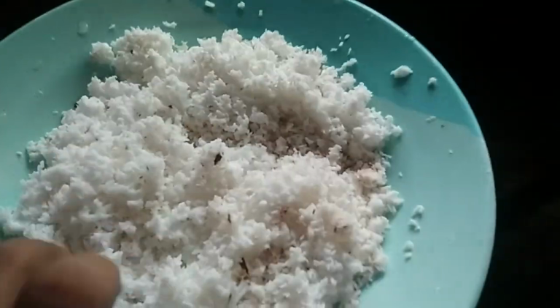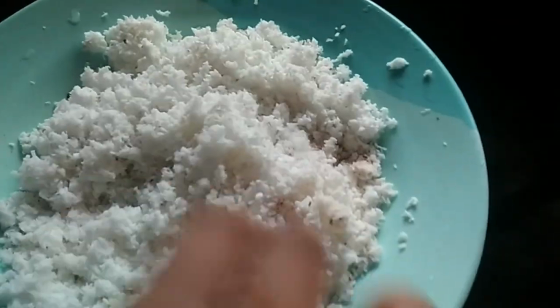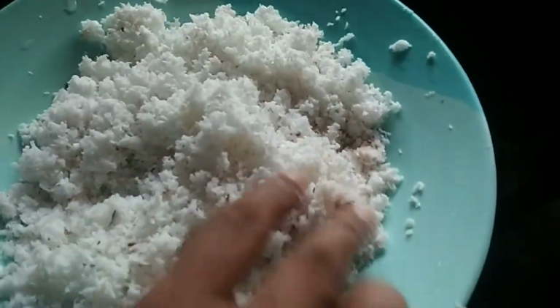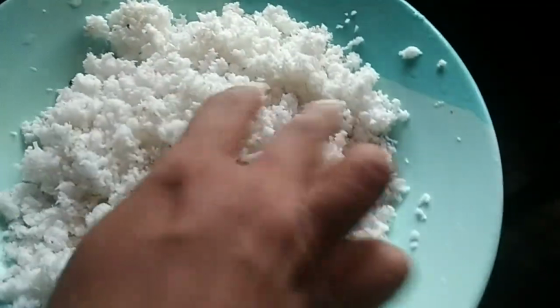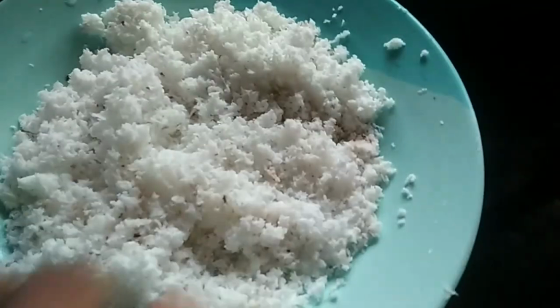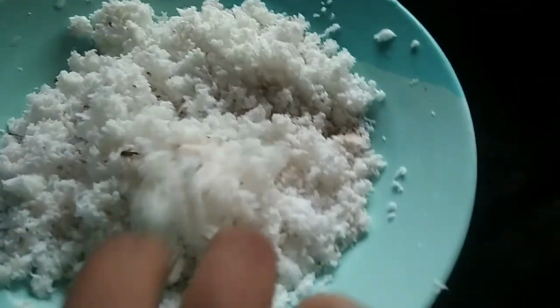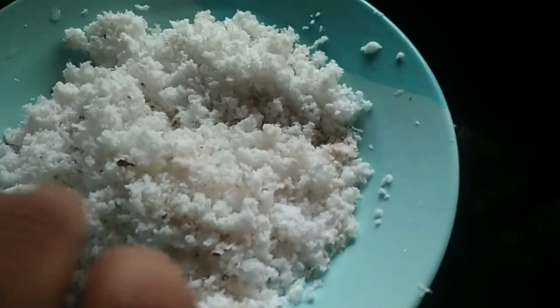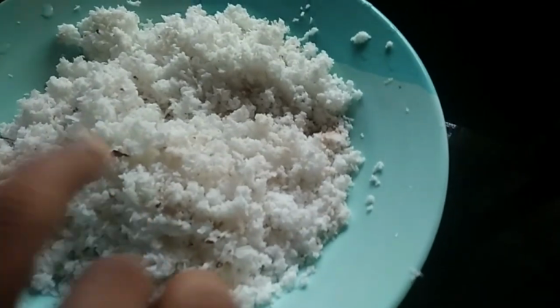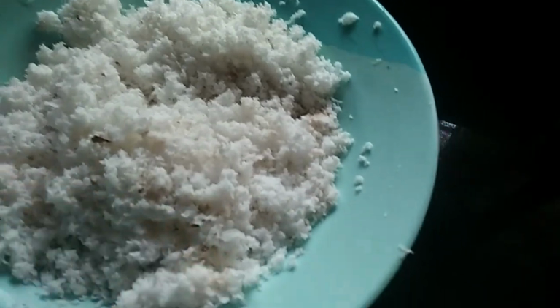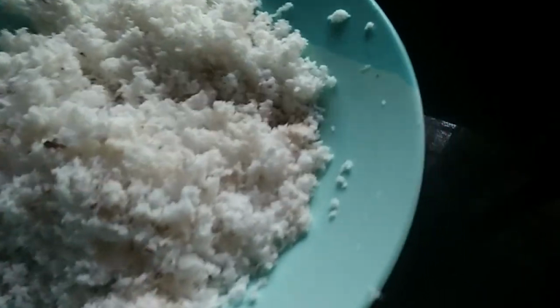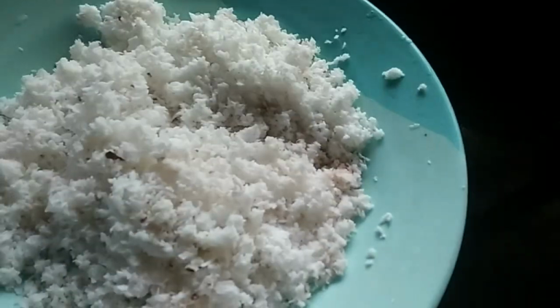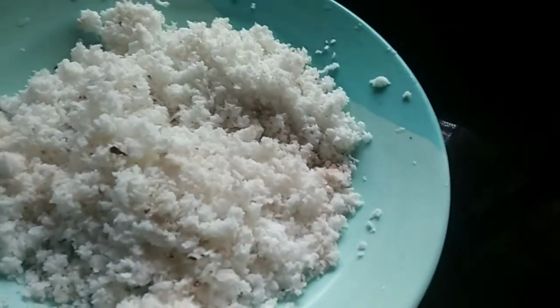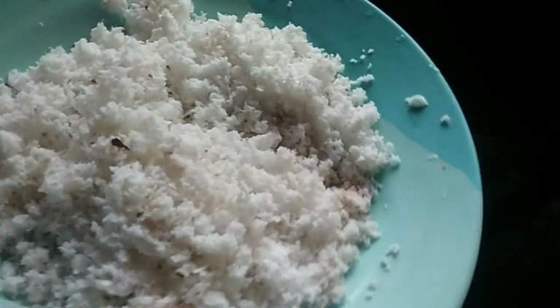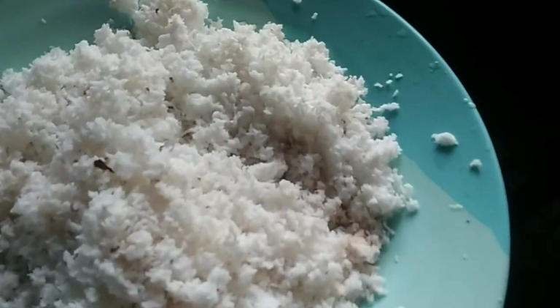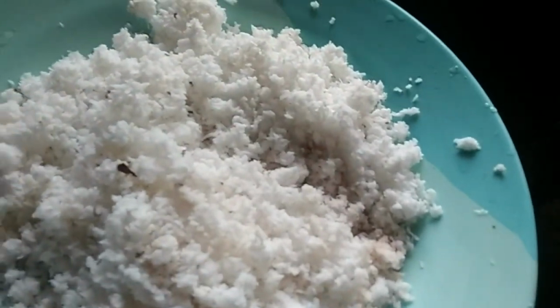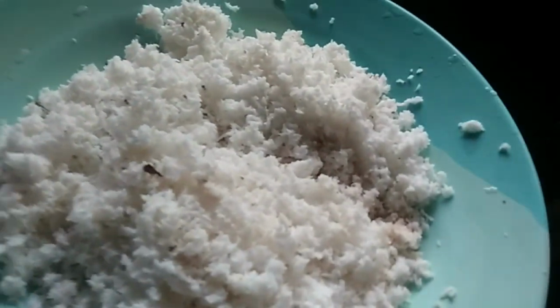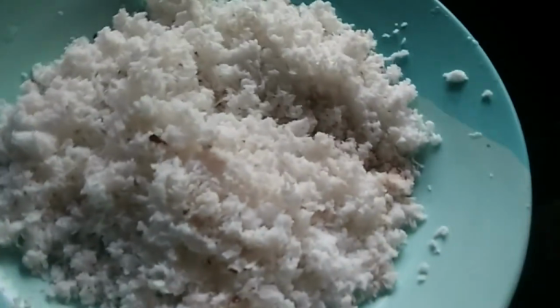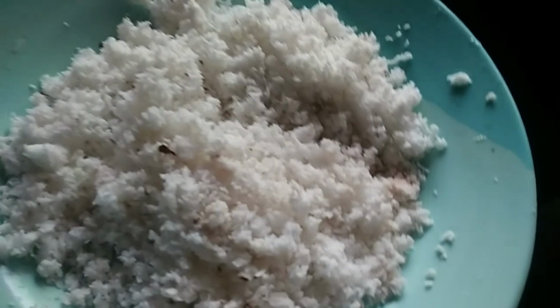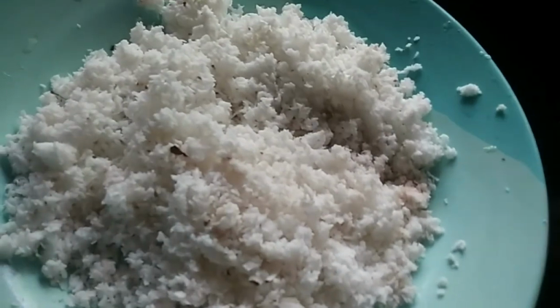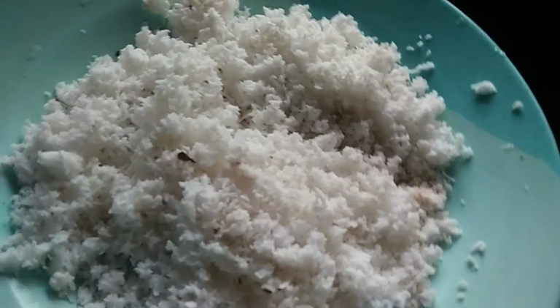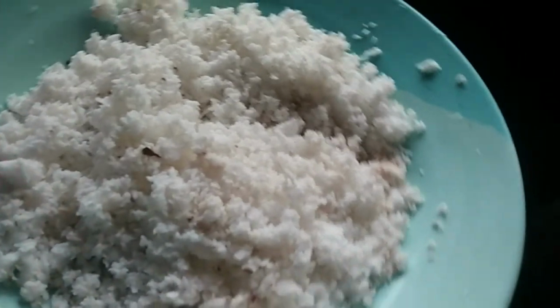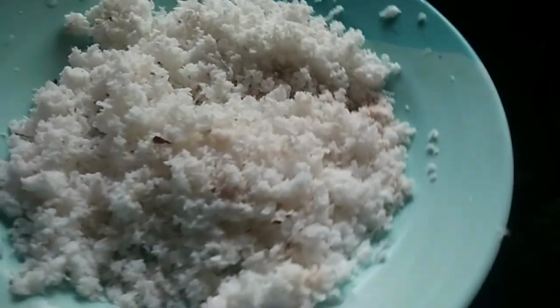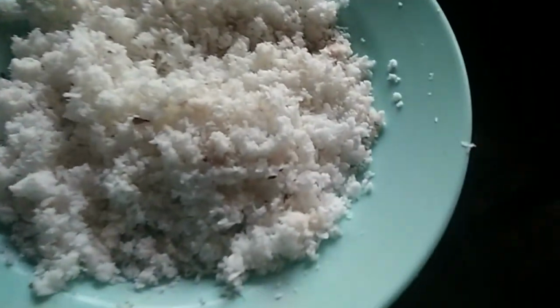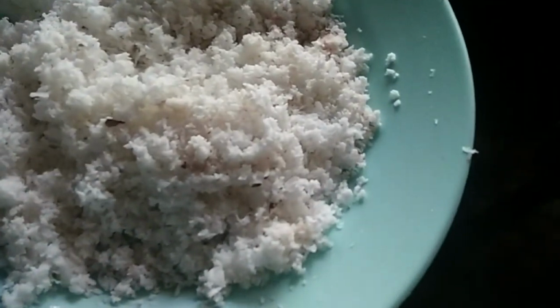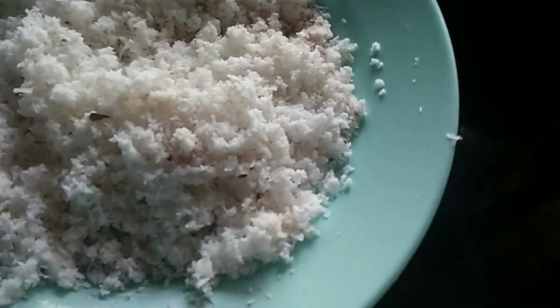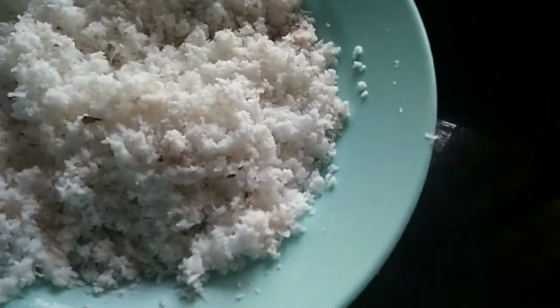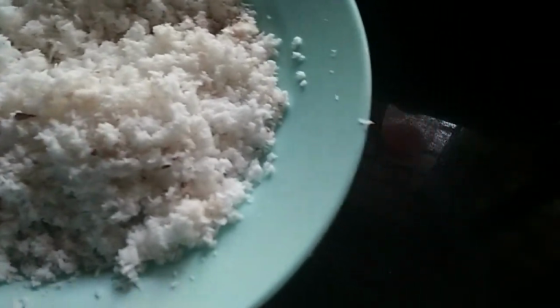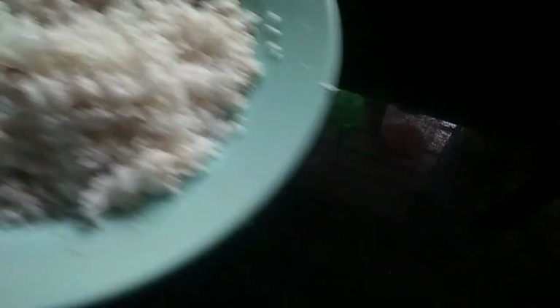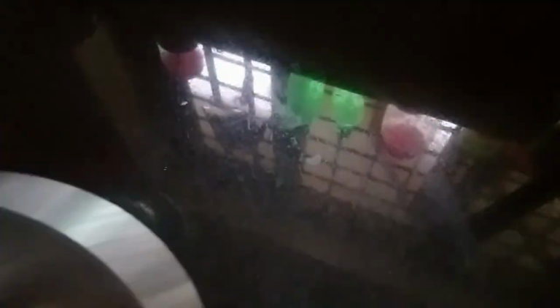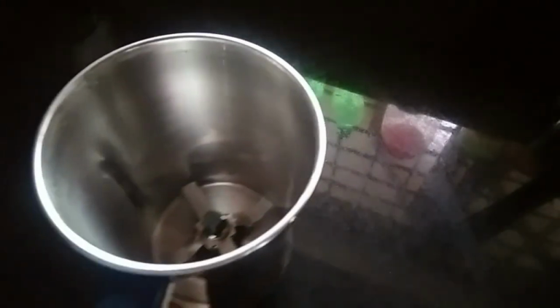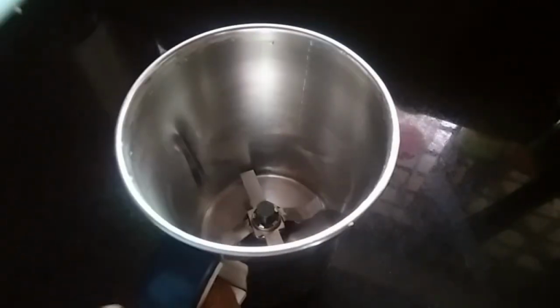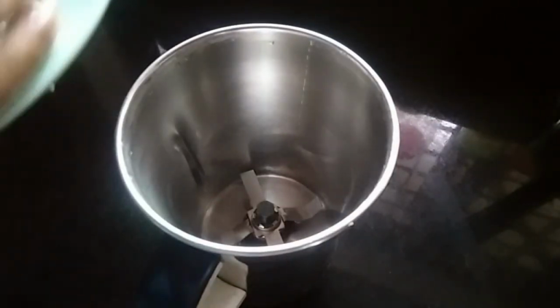We will take the dishes for the brown portions. I will take the dishes and now we will crush it in the jar.